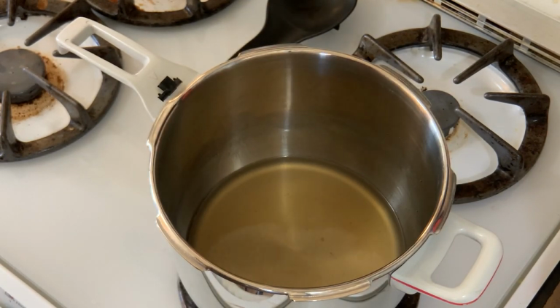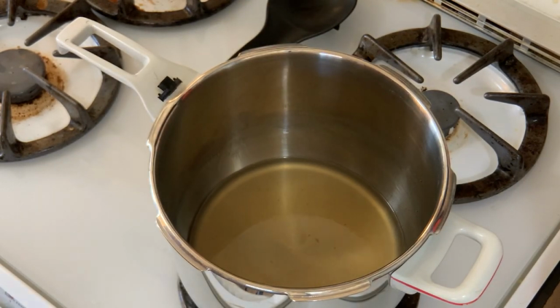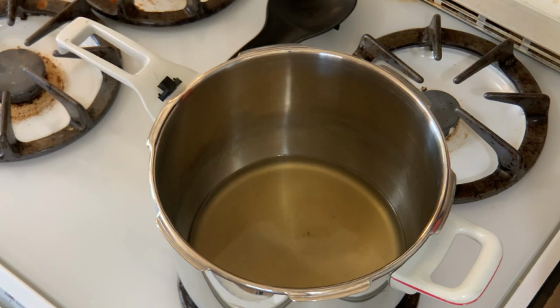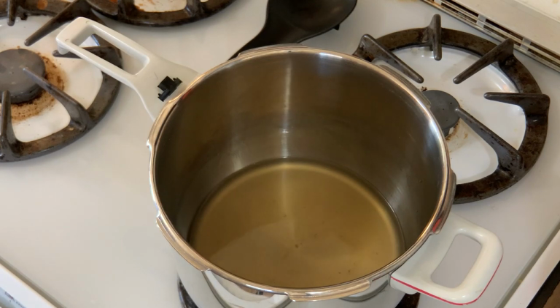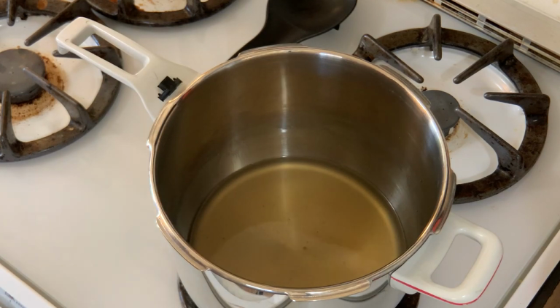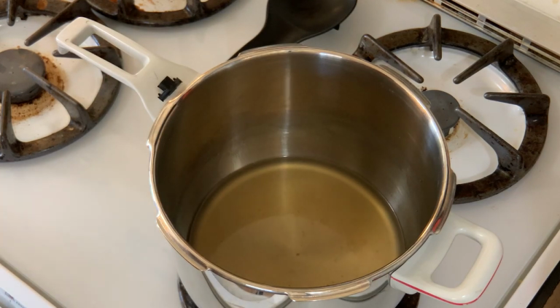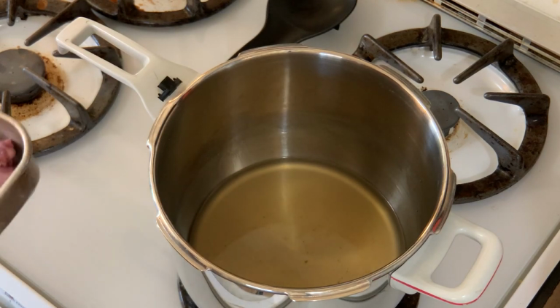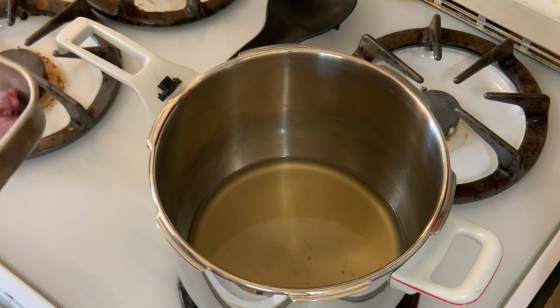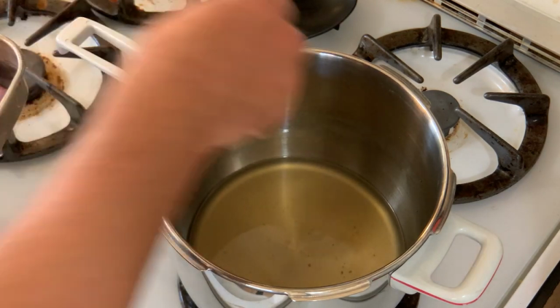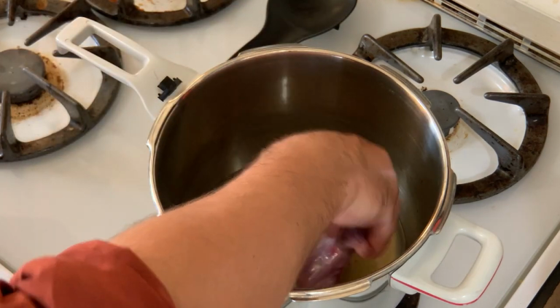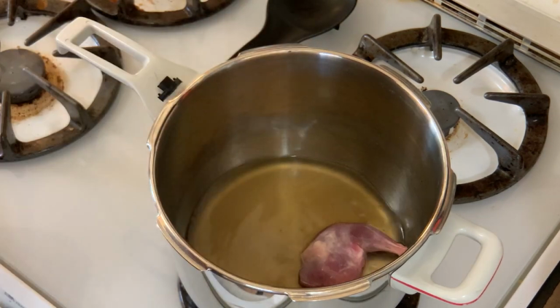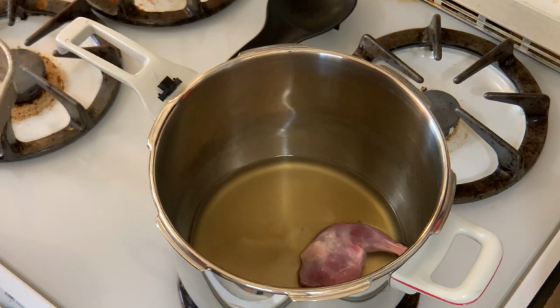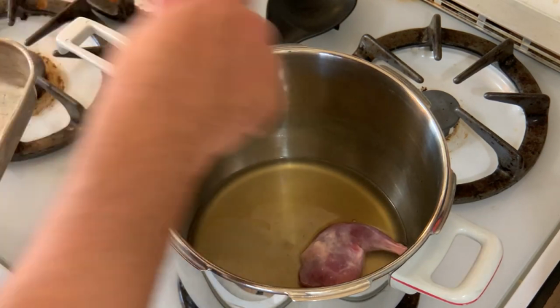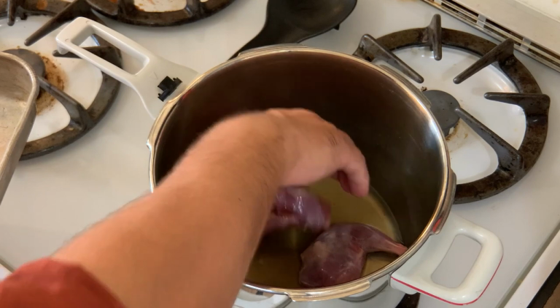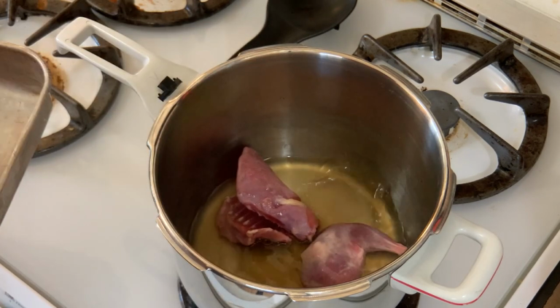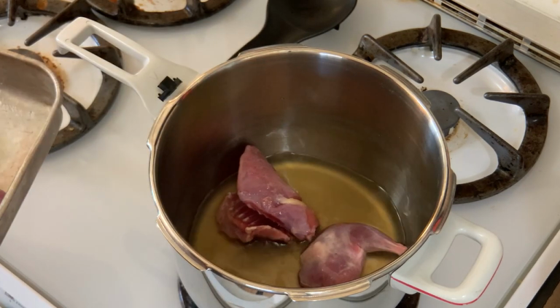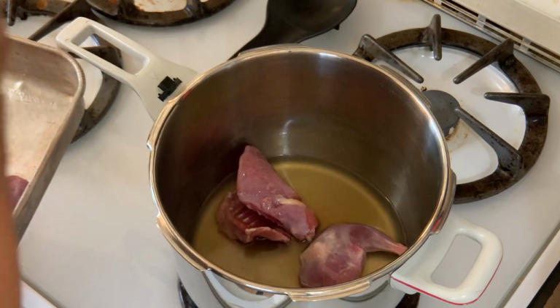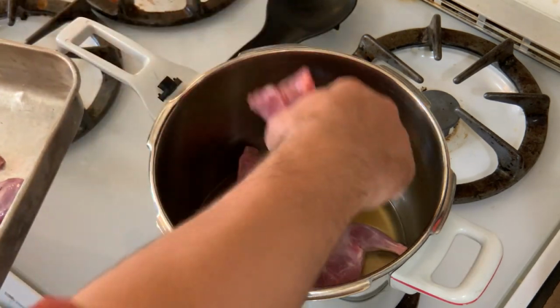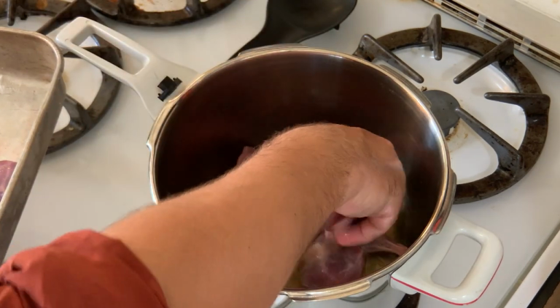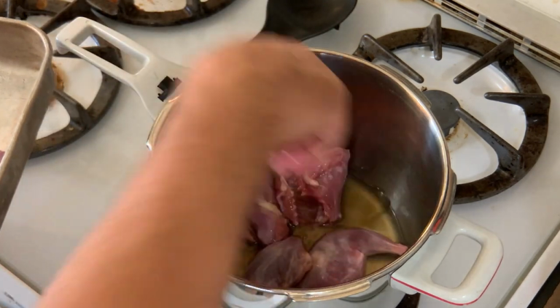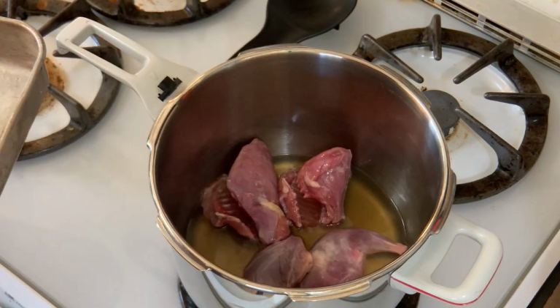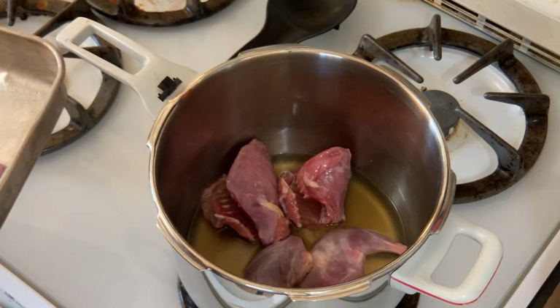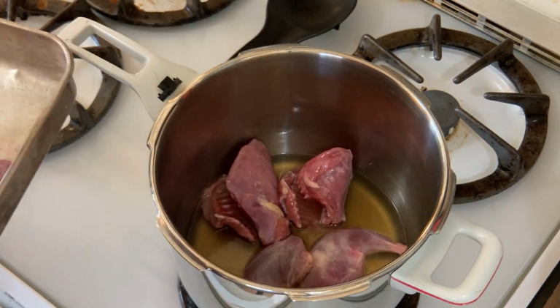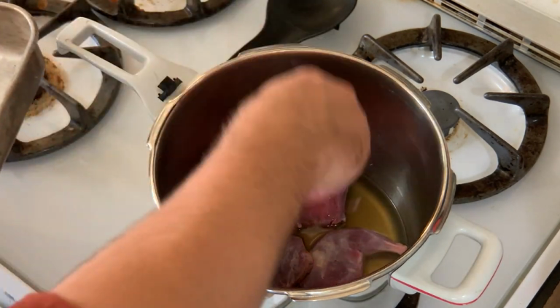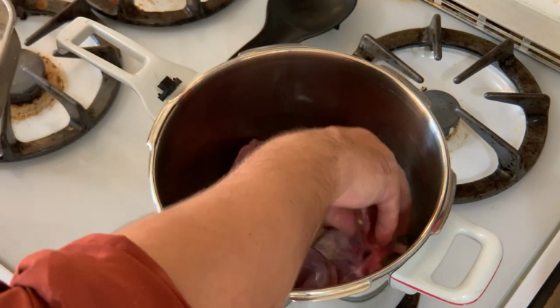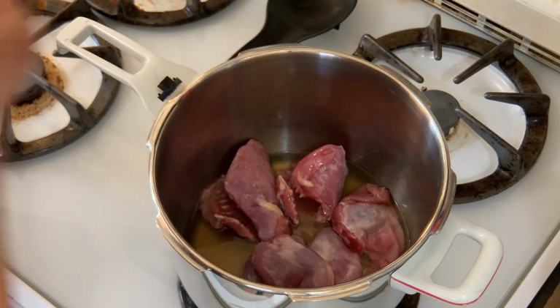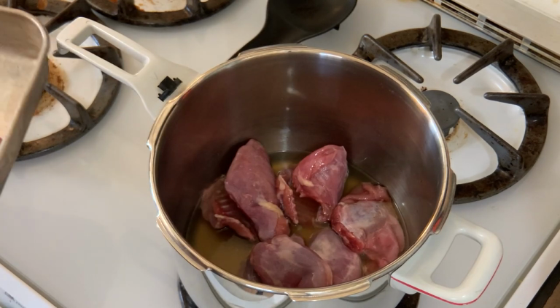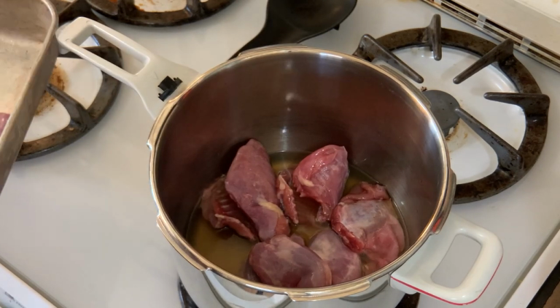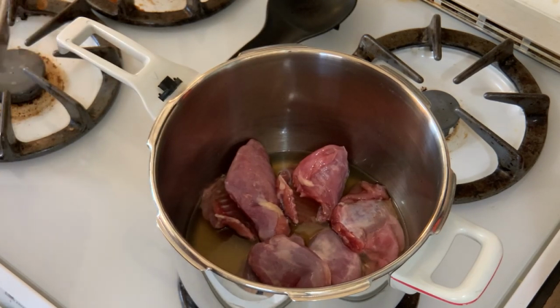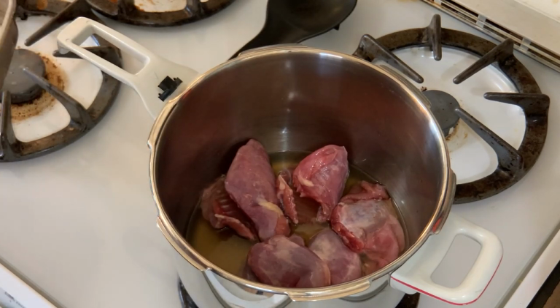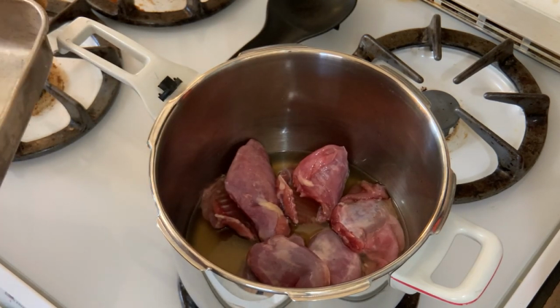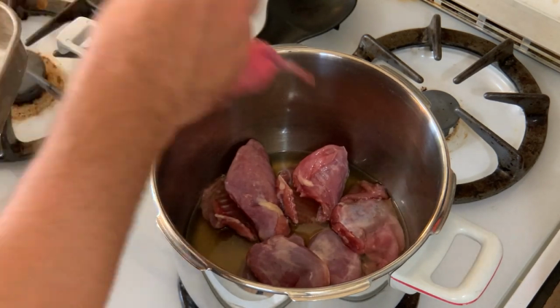Also, if you don't have a pressure cooker, you can simply braise these squirrels, but plan accordingly because that's going to take a few hours to get them nice and tender. An Instapot would work really well here as well, but I'm using a pressure cooker. This is super fast and a really convenient way to do it.